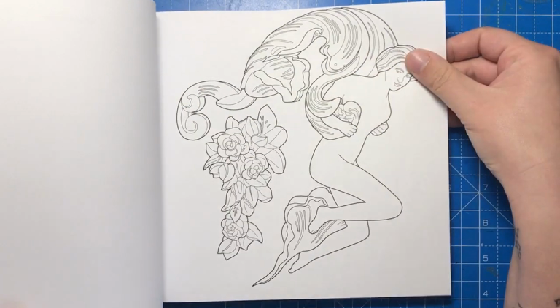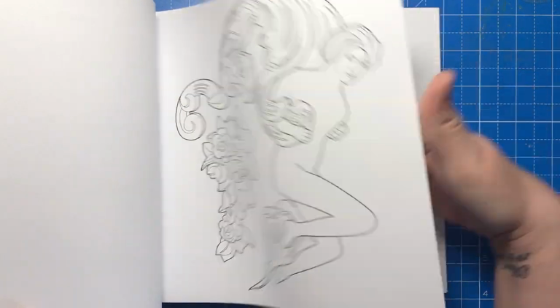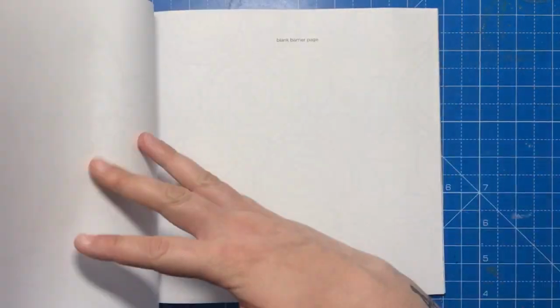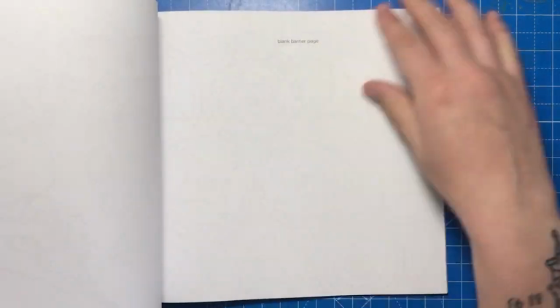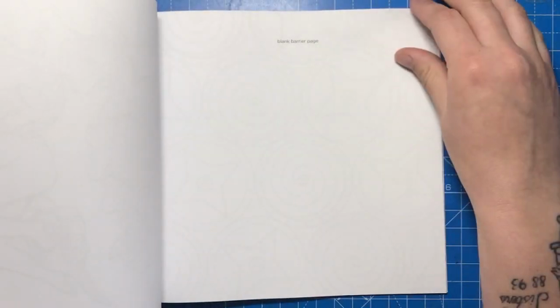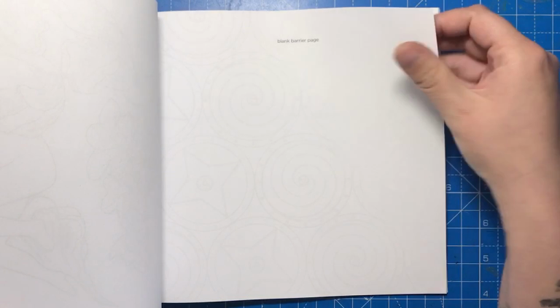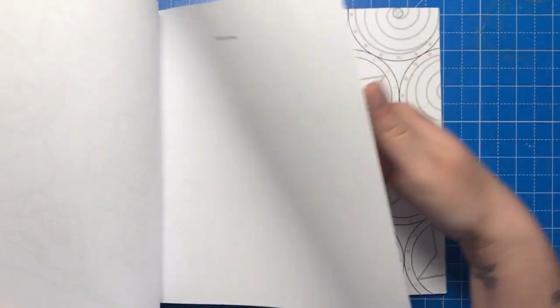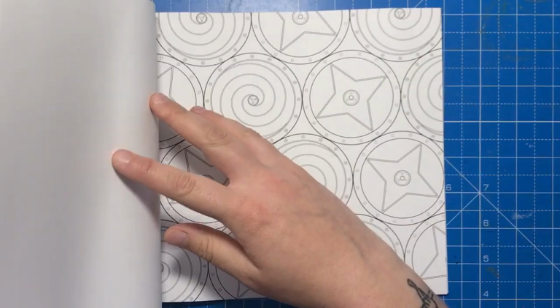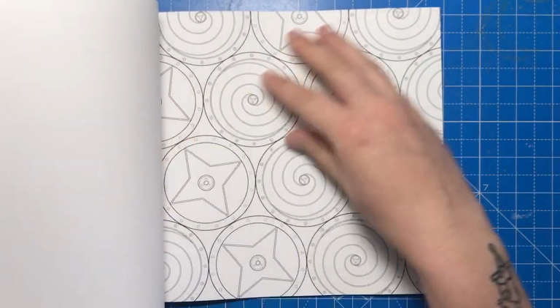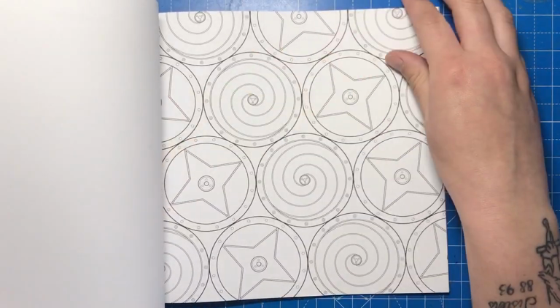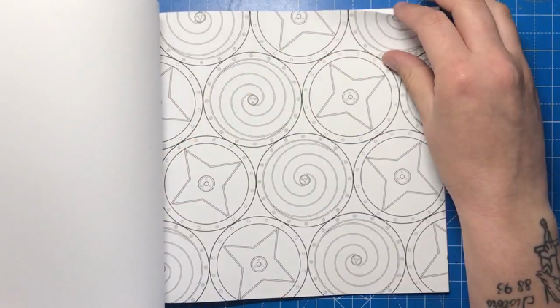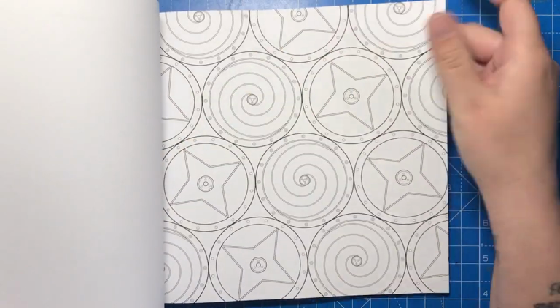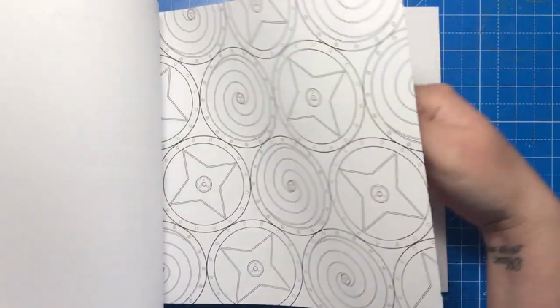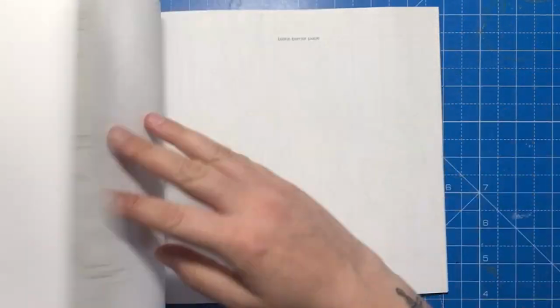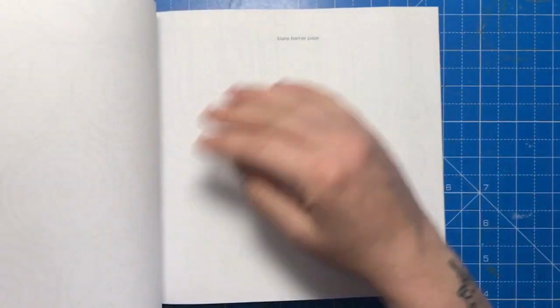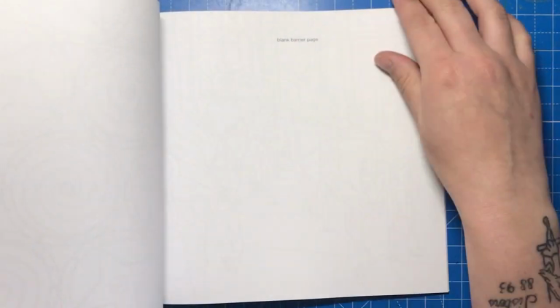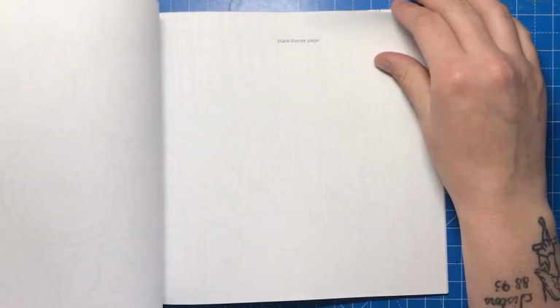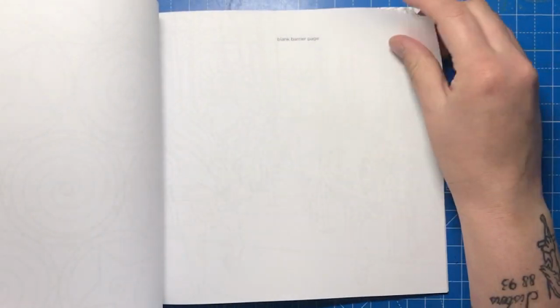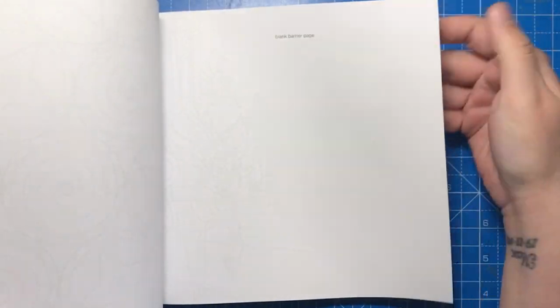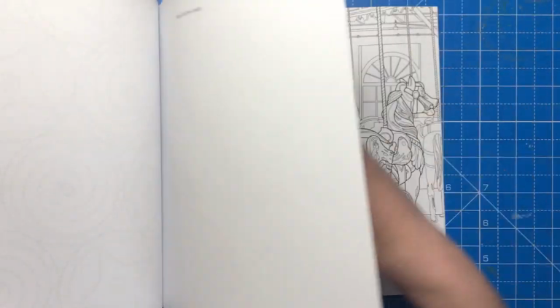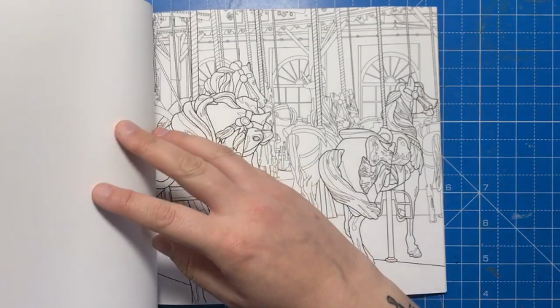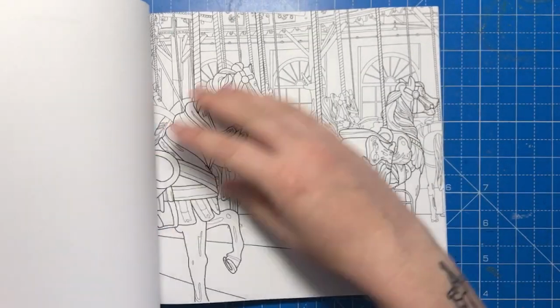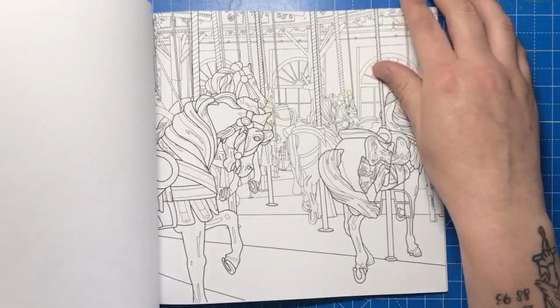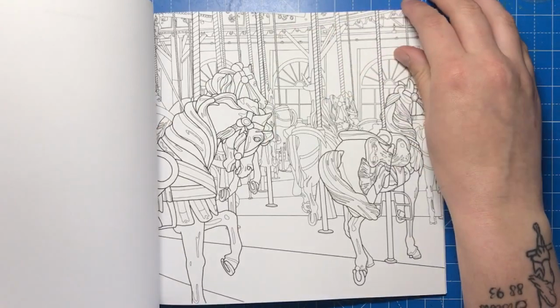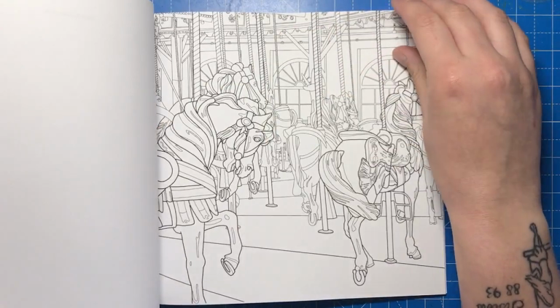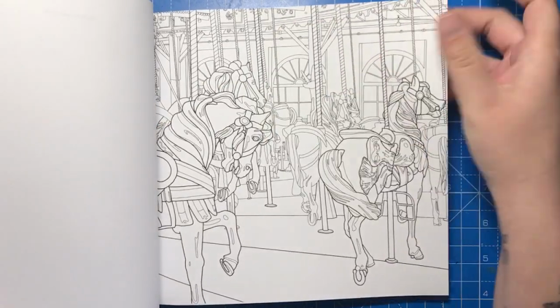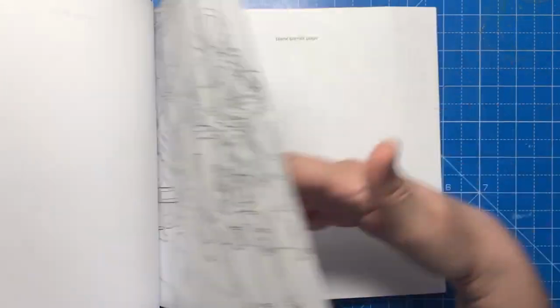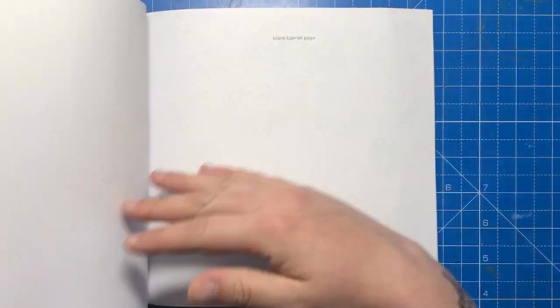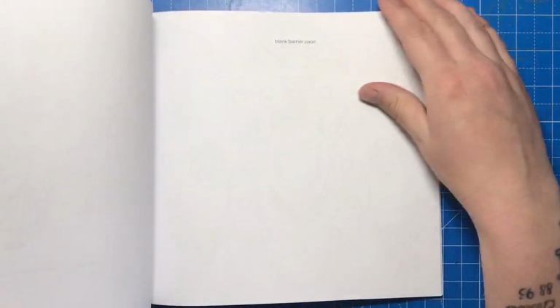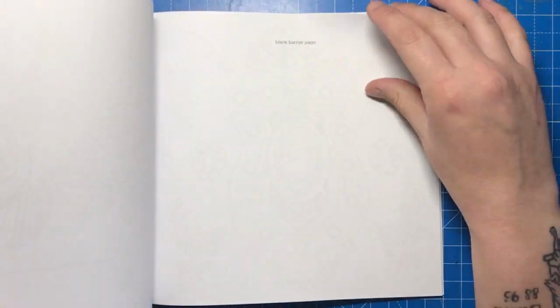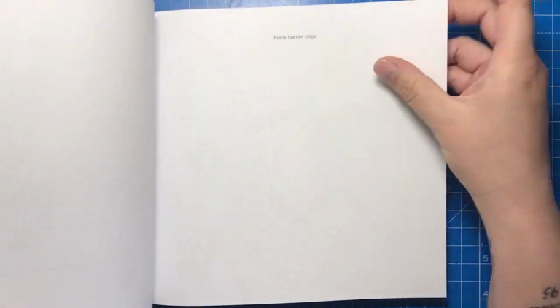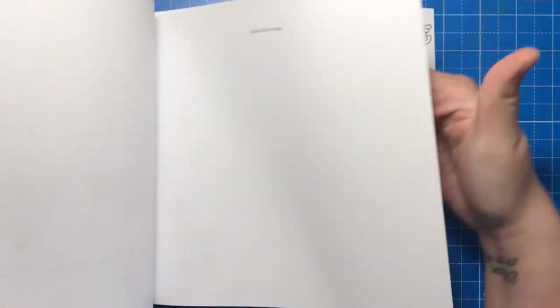This book is currently on Amazon UK for just over £5 and around $7 on Amazon US. All the links to buy, as ever, are in the description below.